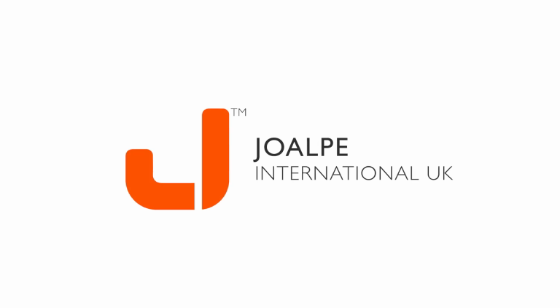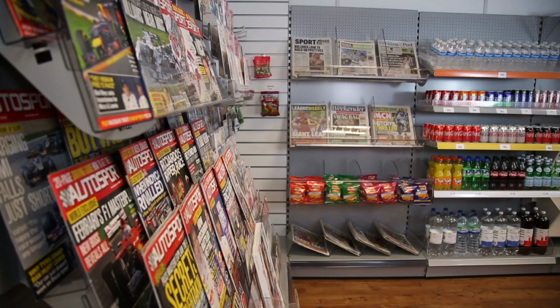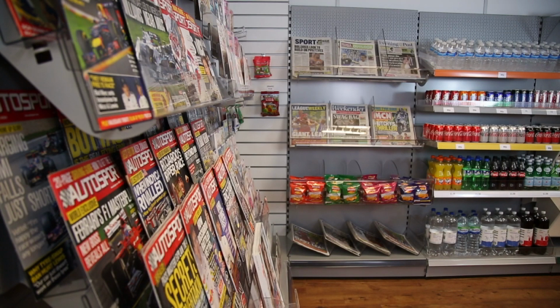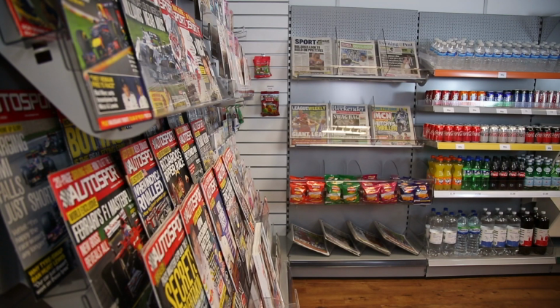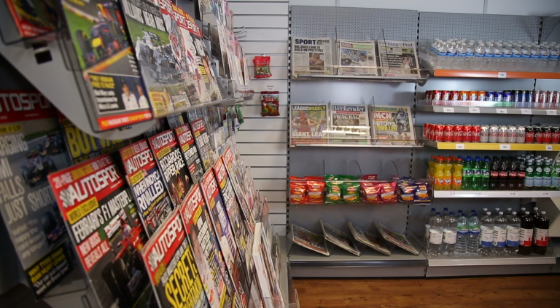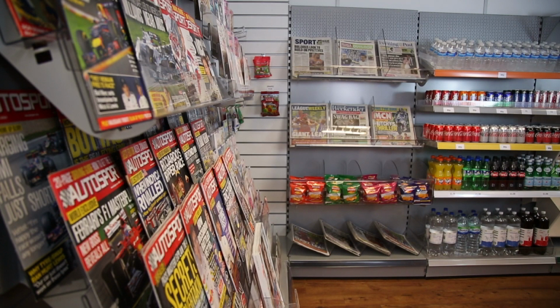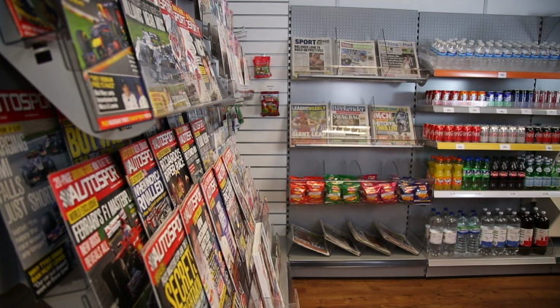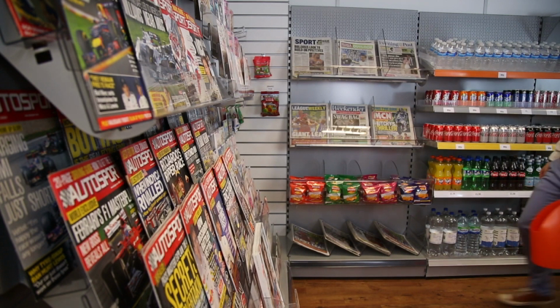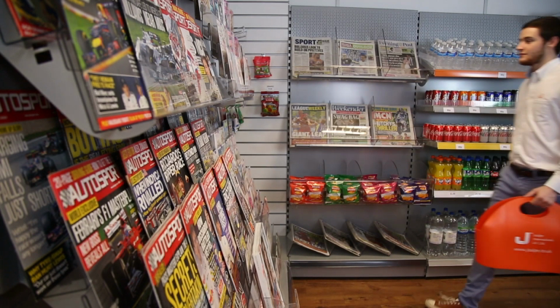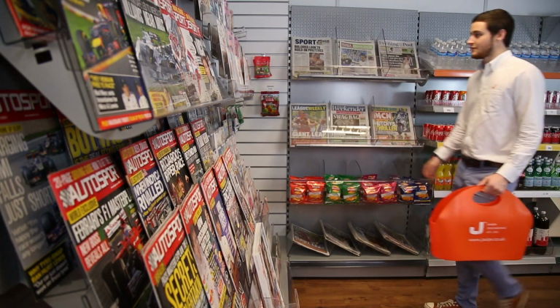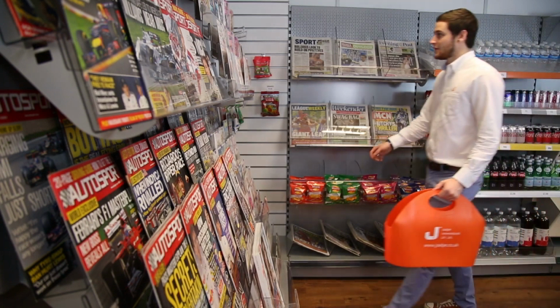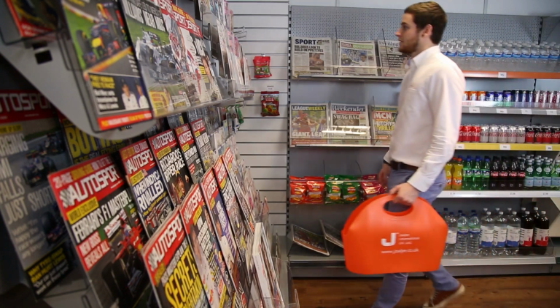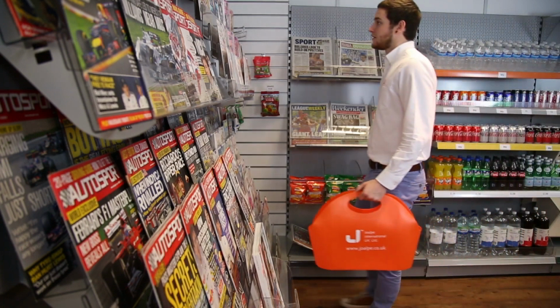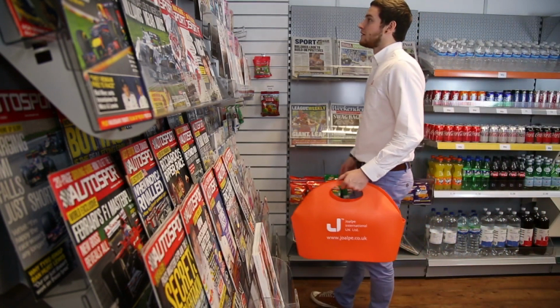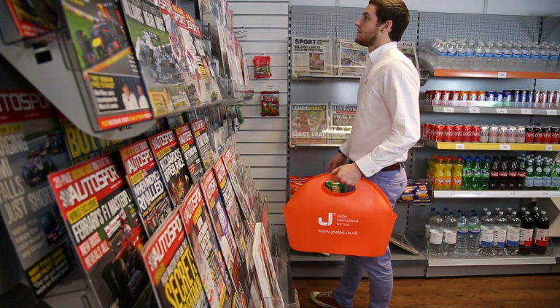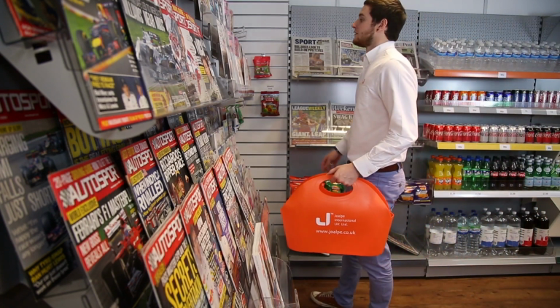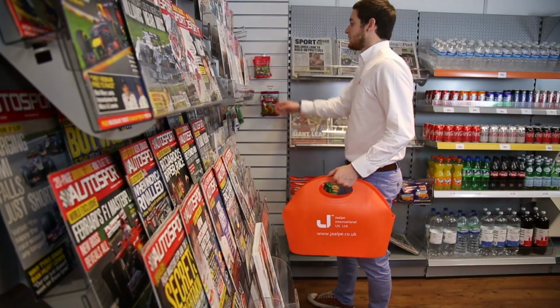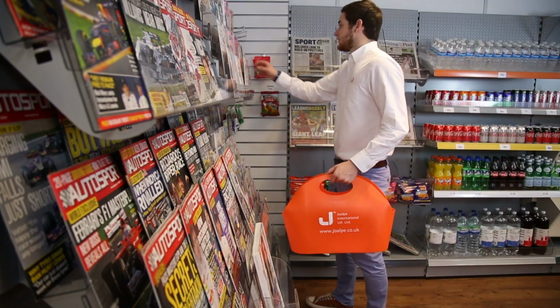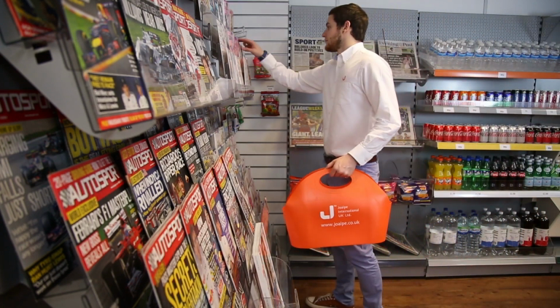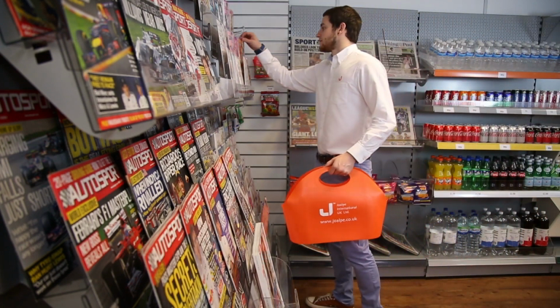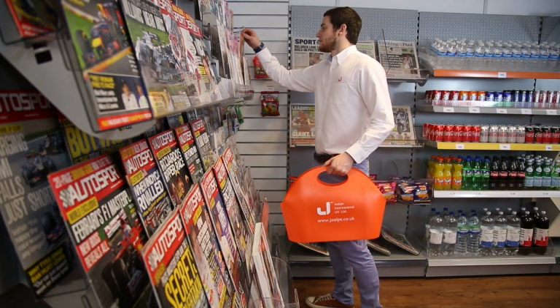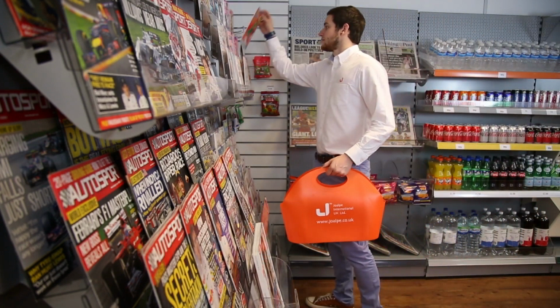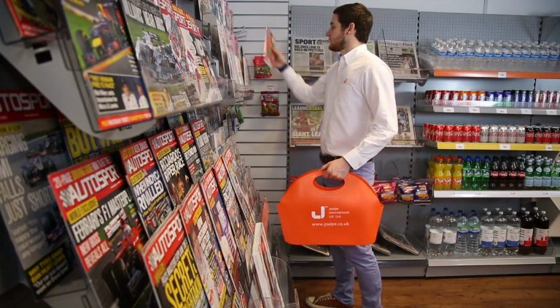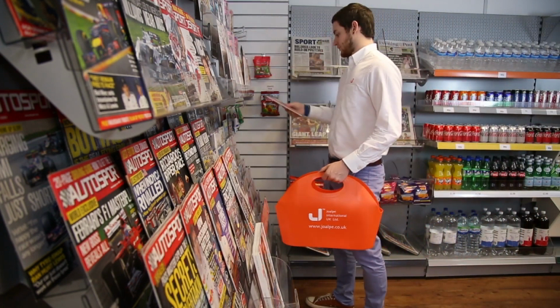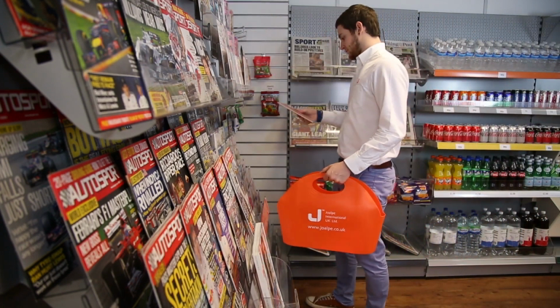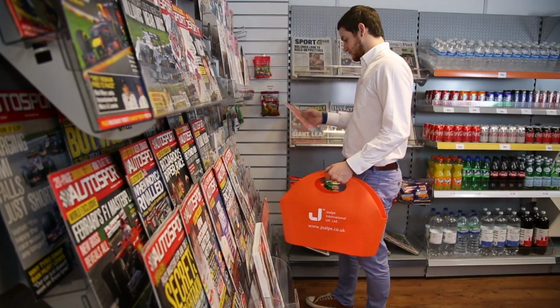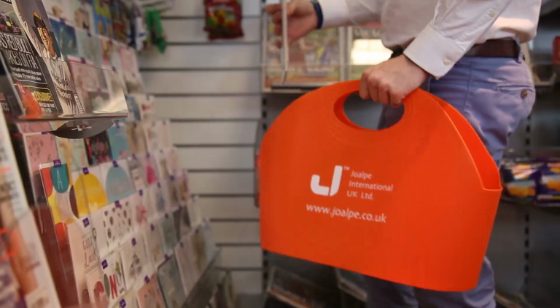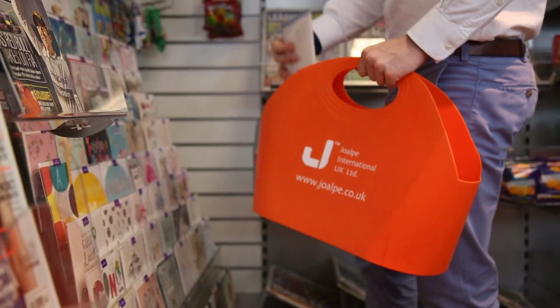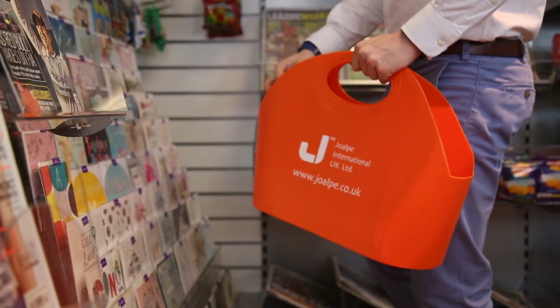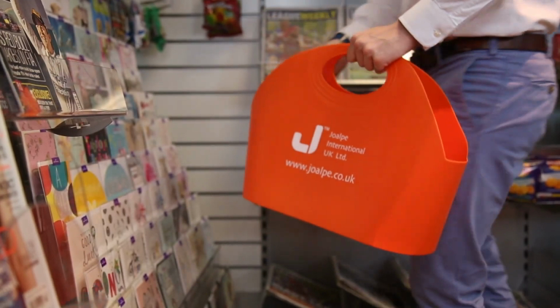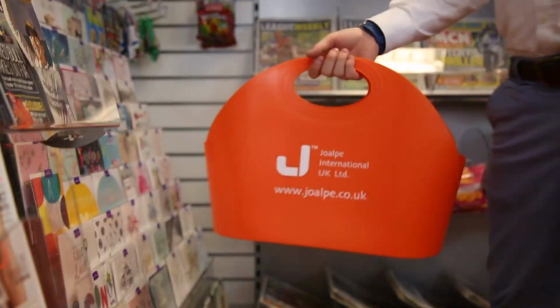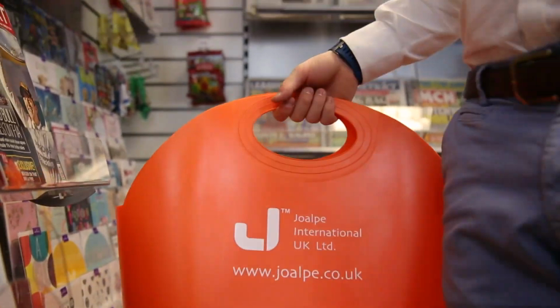The J-Bag: innovative, easy and convenient, and helpful in creating store sales, making this duality product like no other.